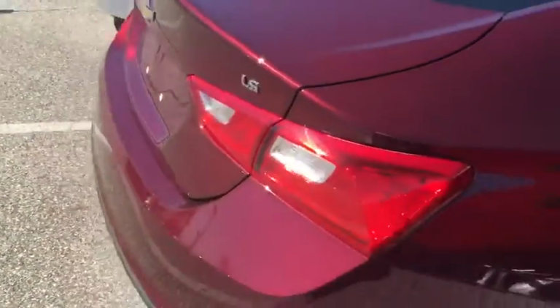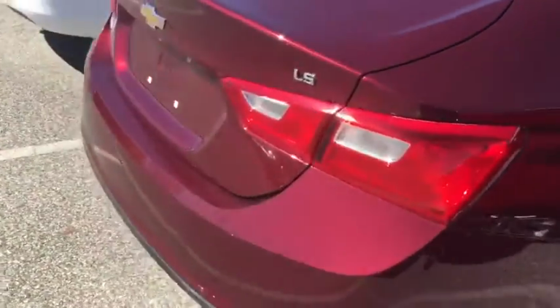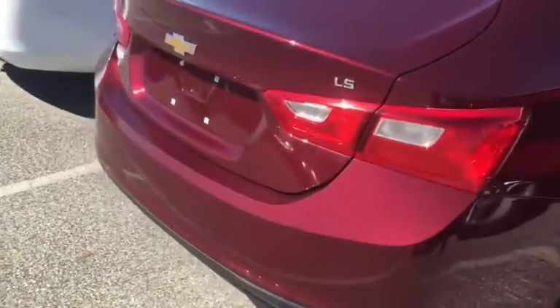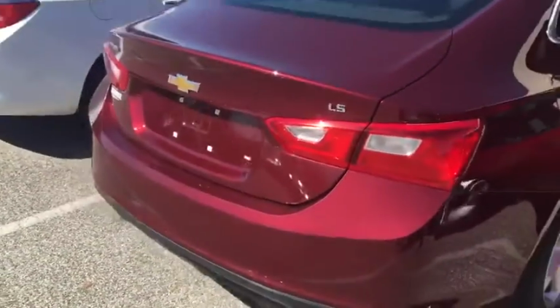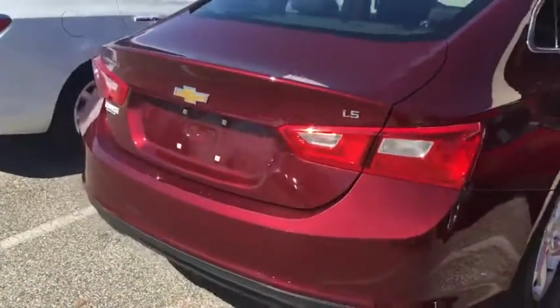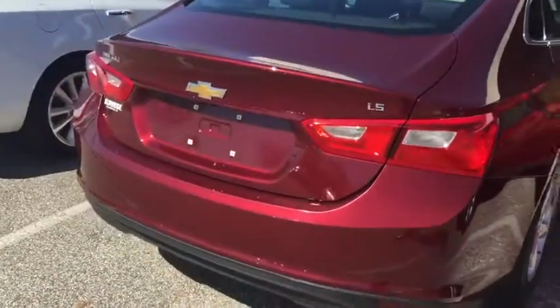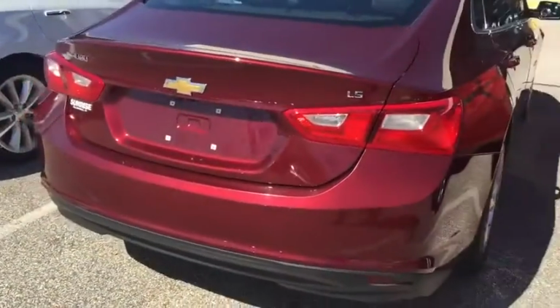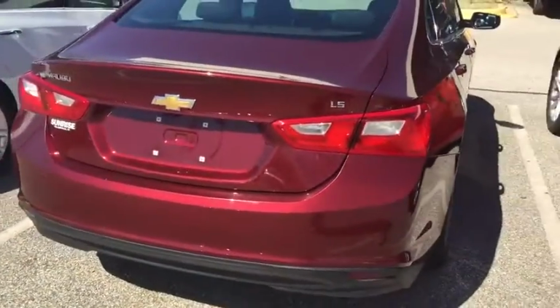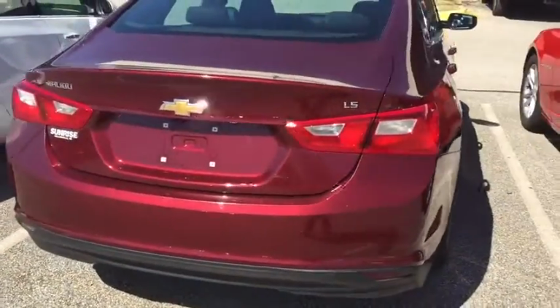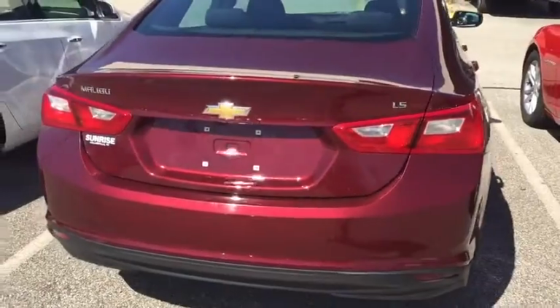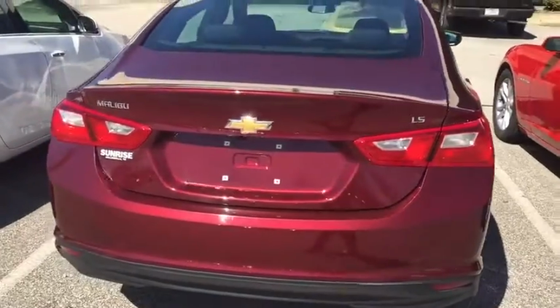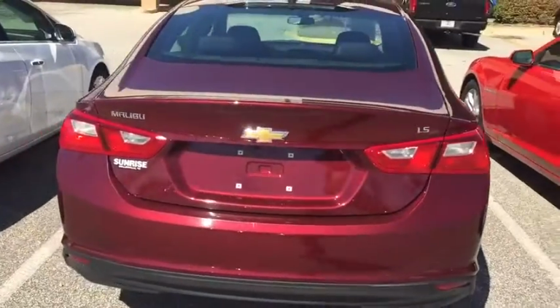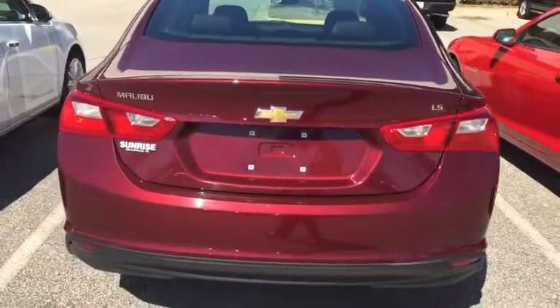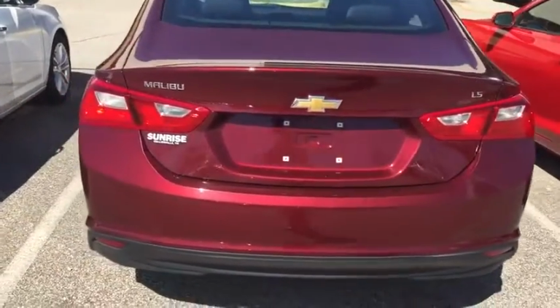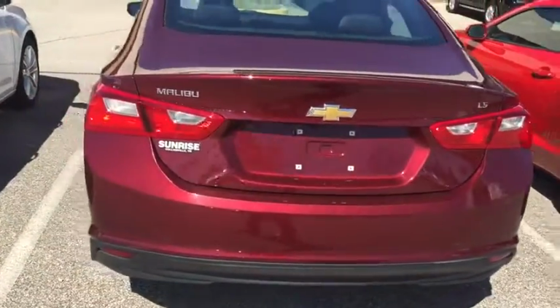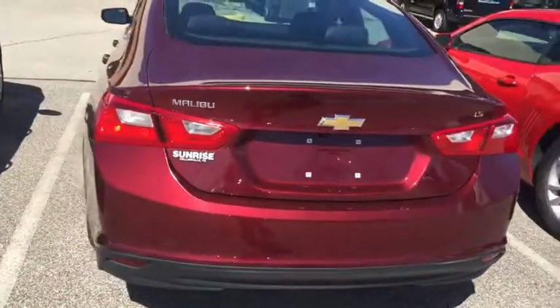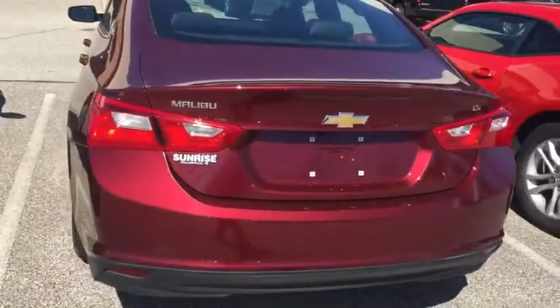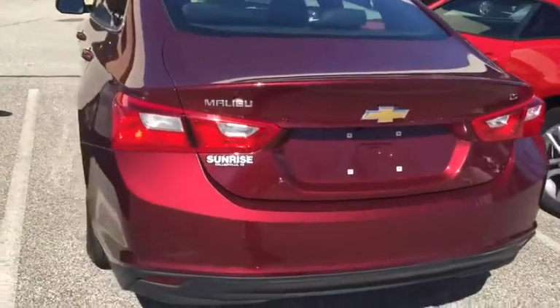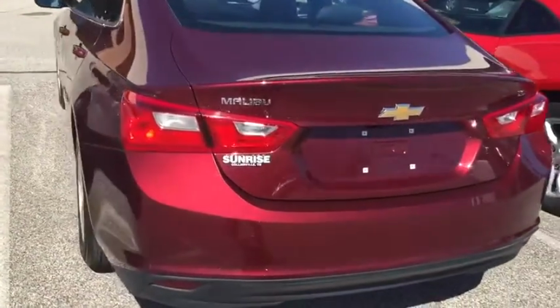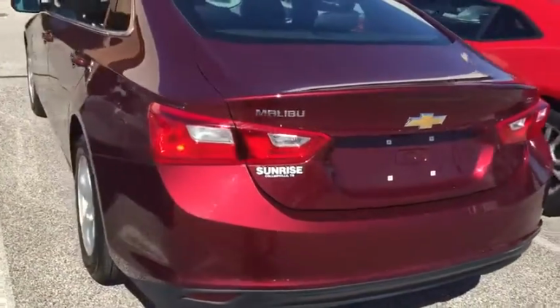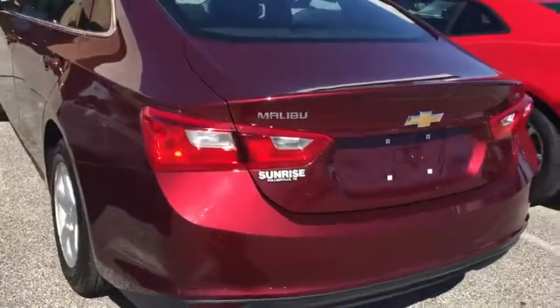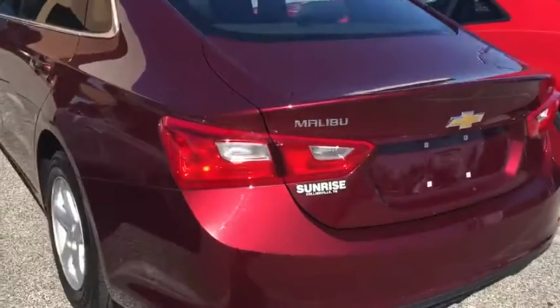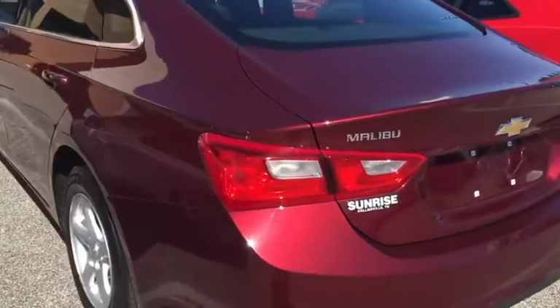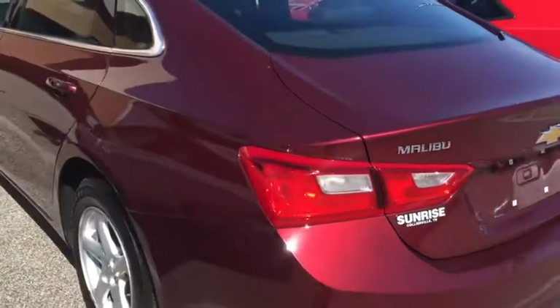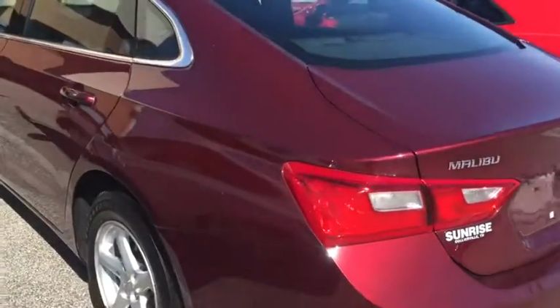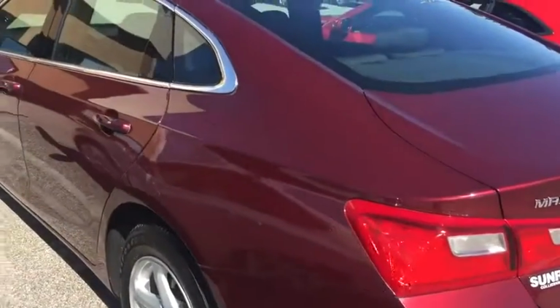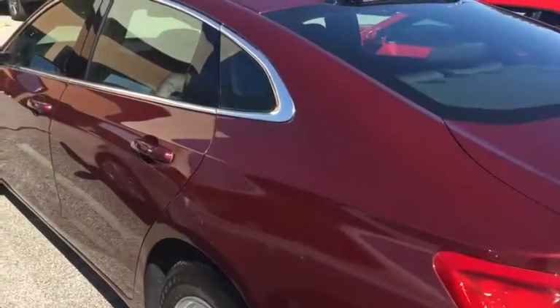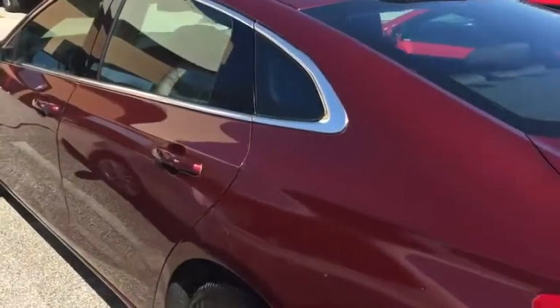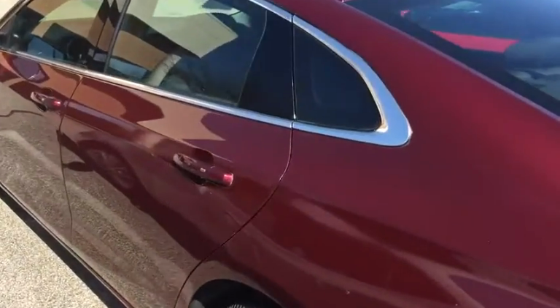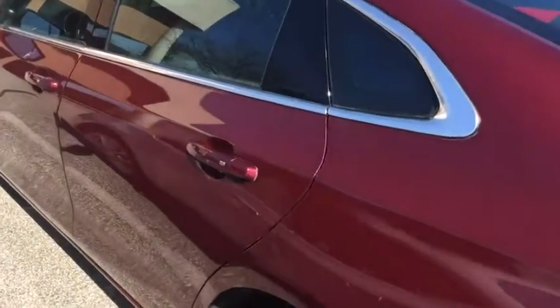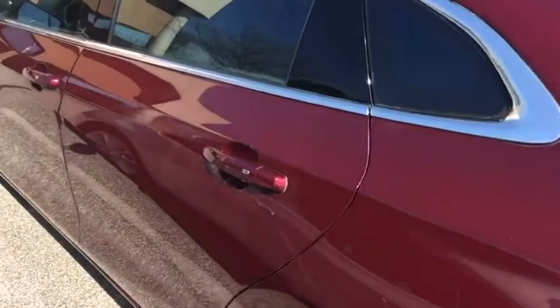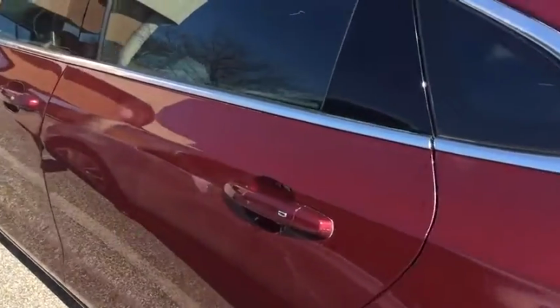This vehicle is GM Certified, so your powertrain goes up to six years, a hundred thousand miles, and your bumper-to-bumper goes up to four years, forty-eight thousand miles. Just like a new vehicle, you do get two free oil changes and two free tire rotations.